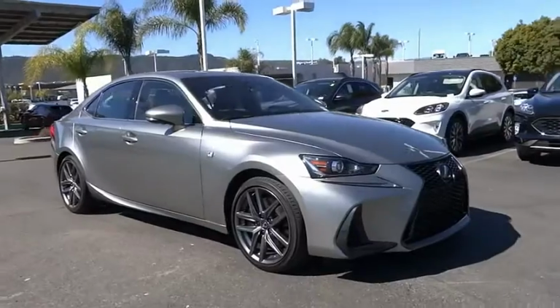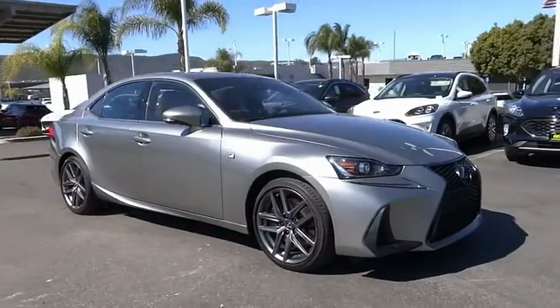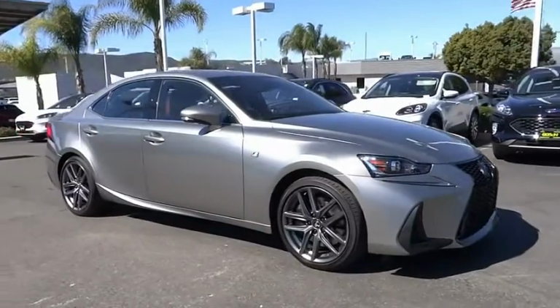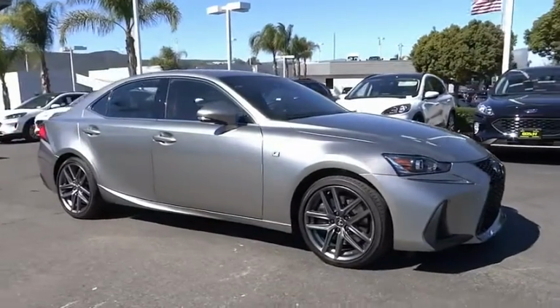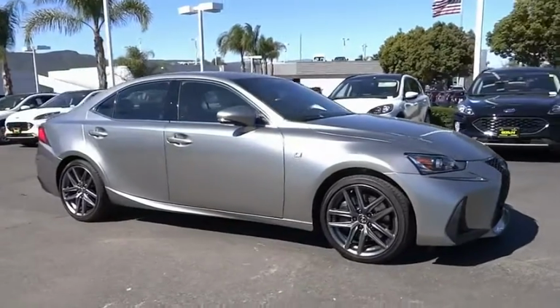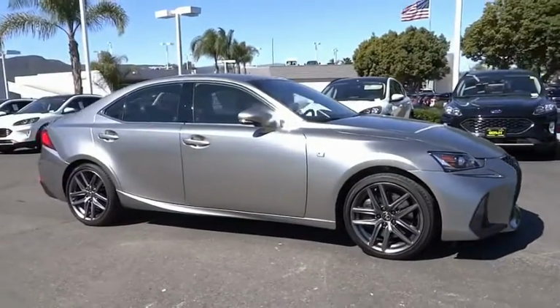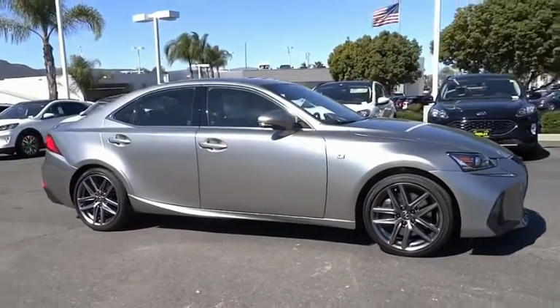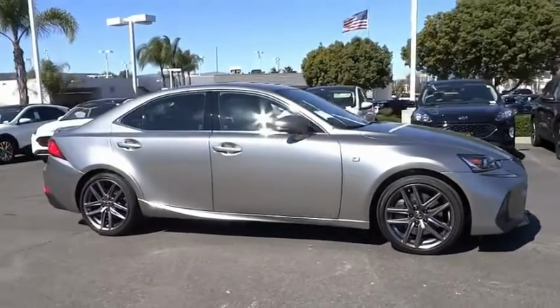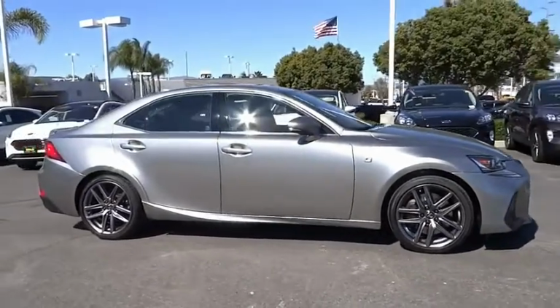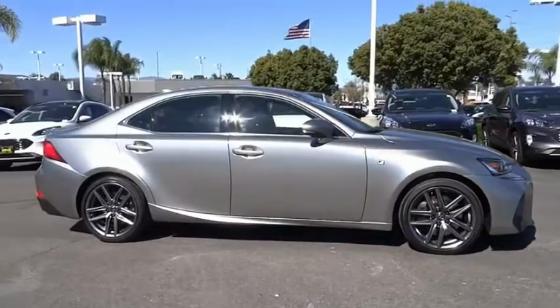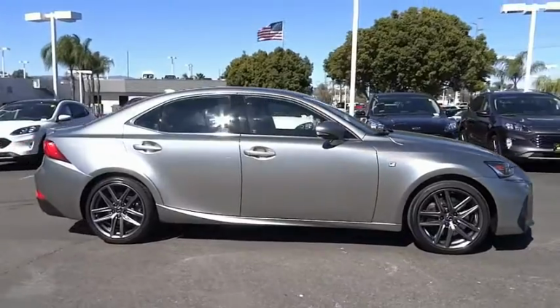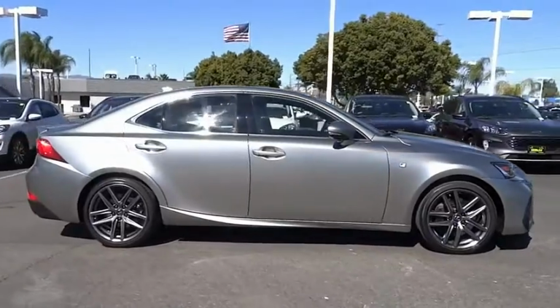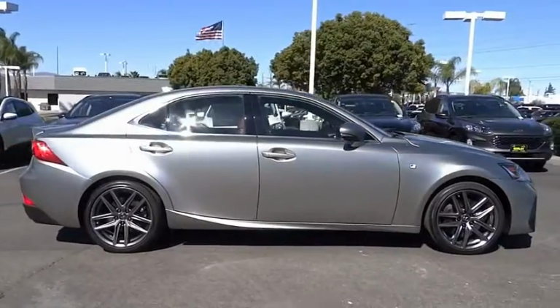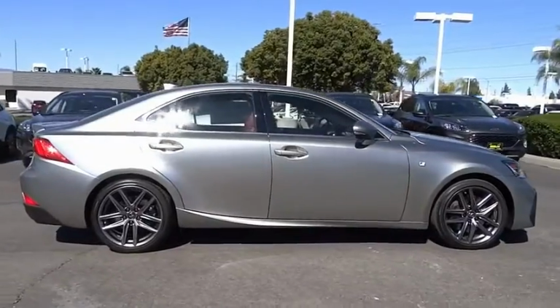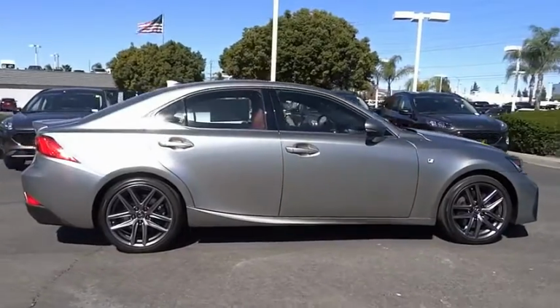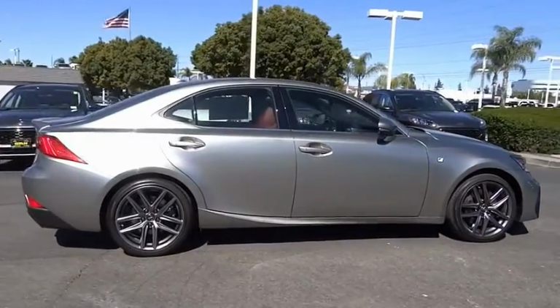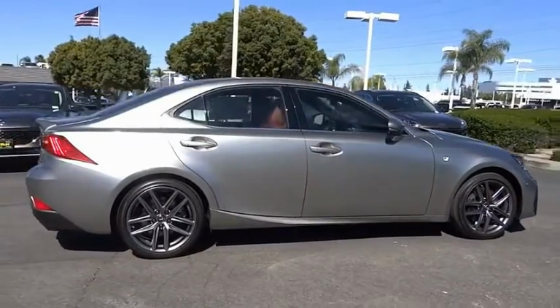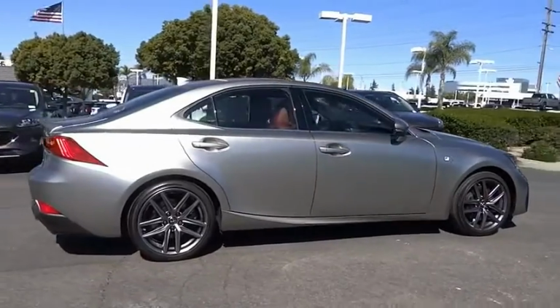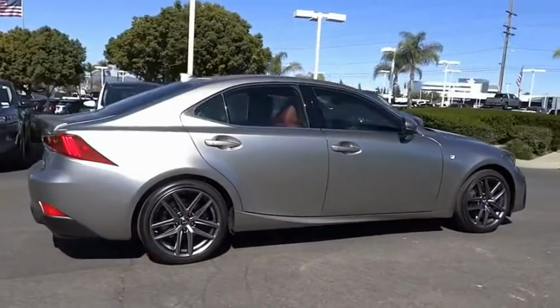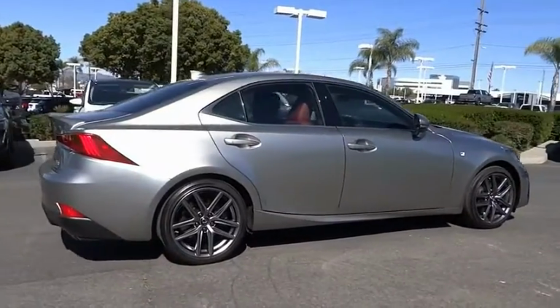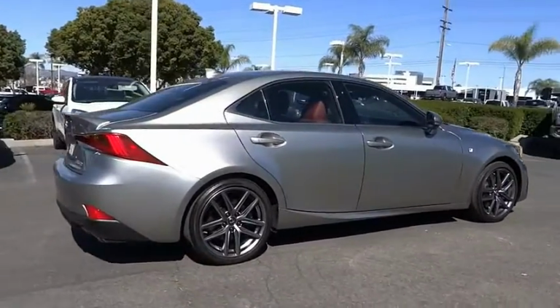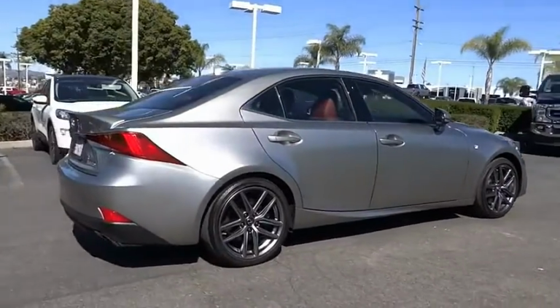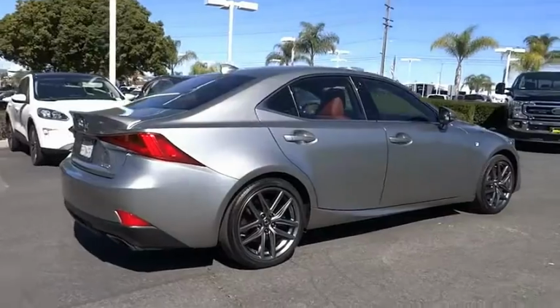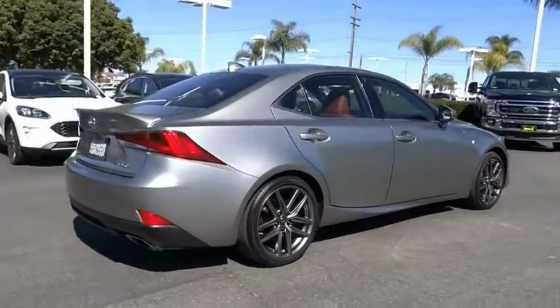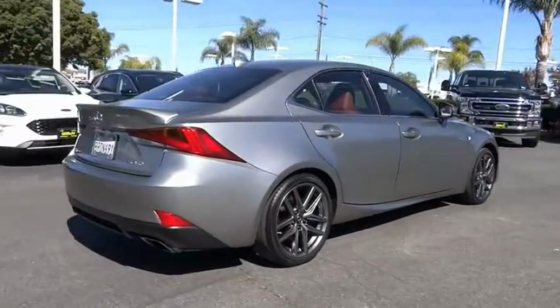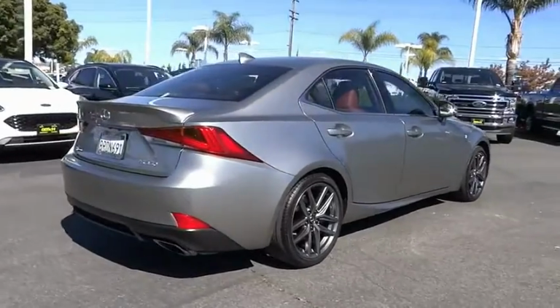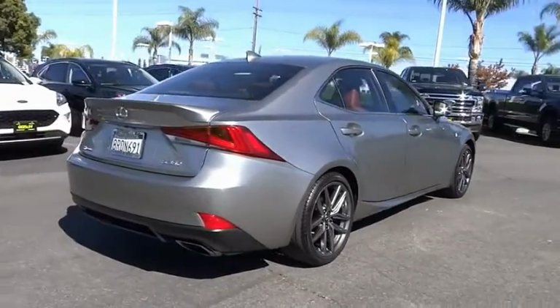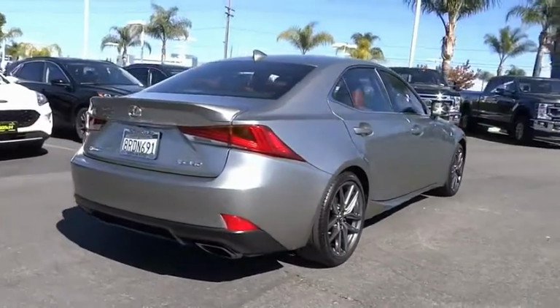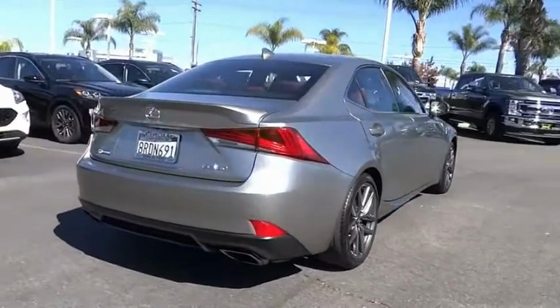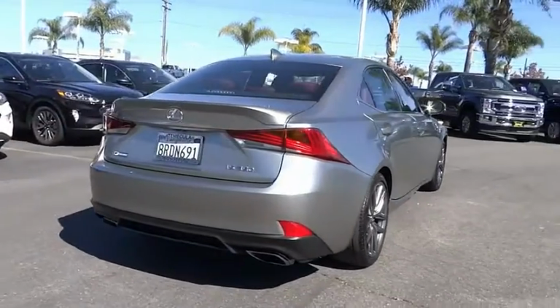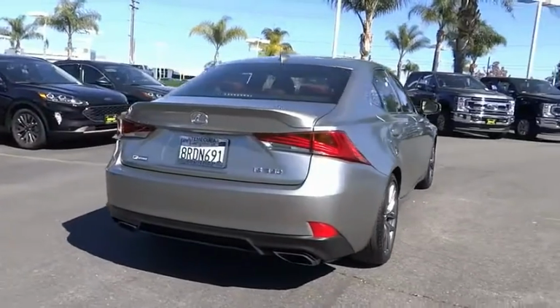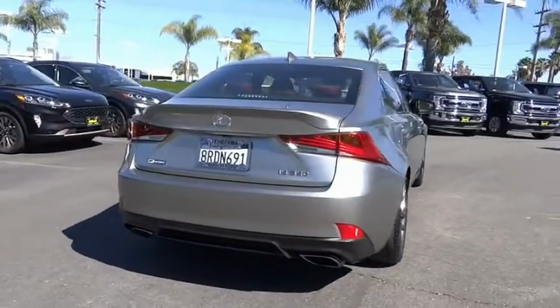Stop by and take a look at the 2020 Explorer. You've got a lot of capabilities to call on in a Ford Explorer. Don't underestimate your choices. This vehicle has less than 25,000 miles.